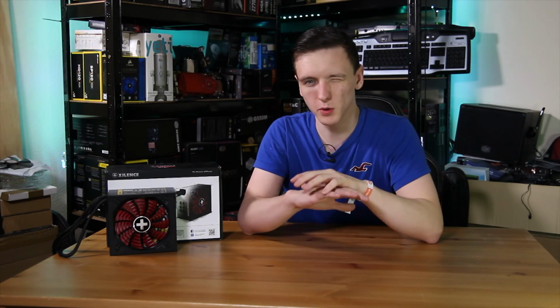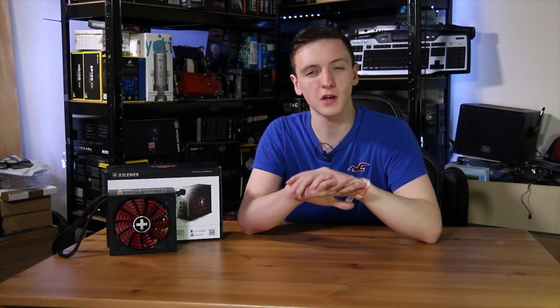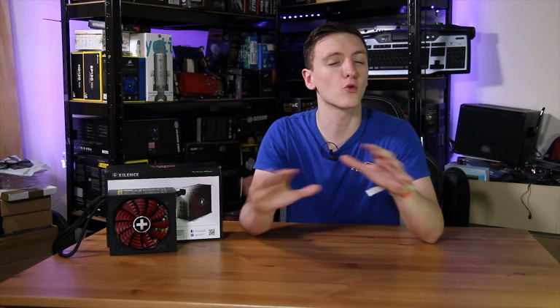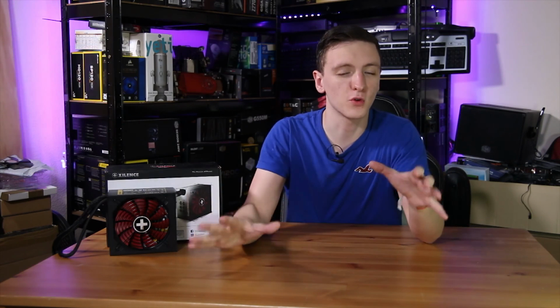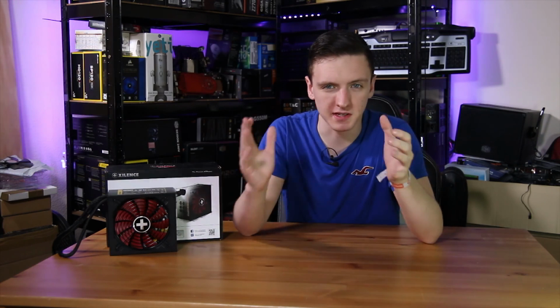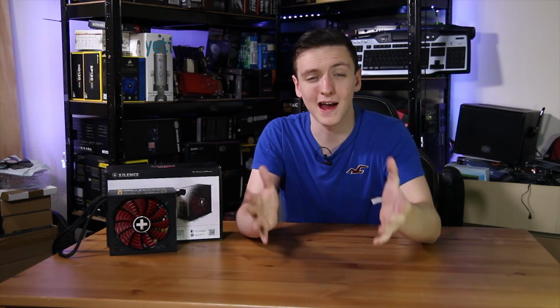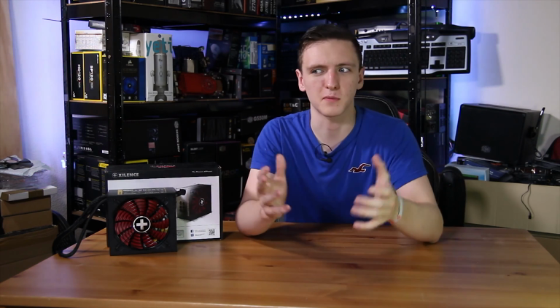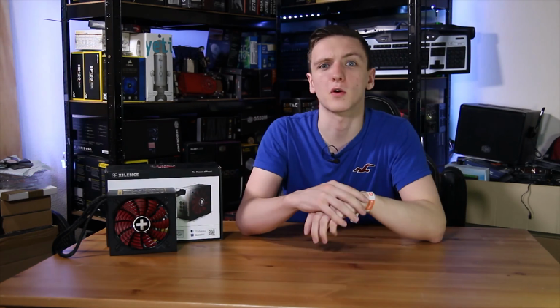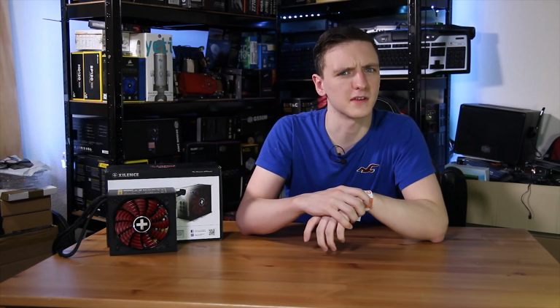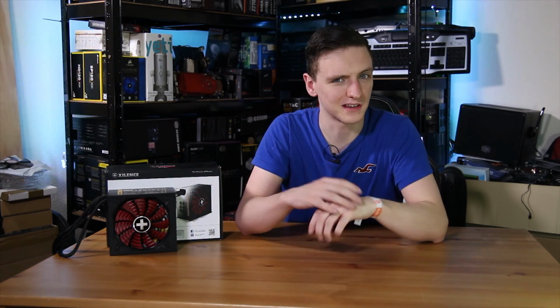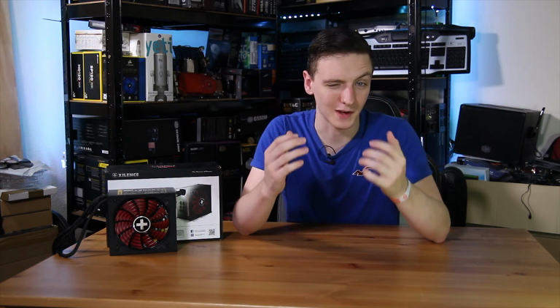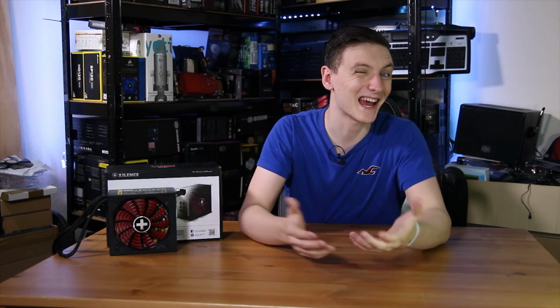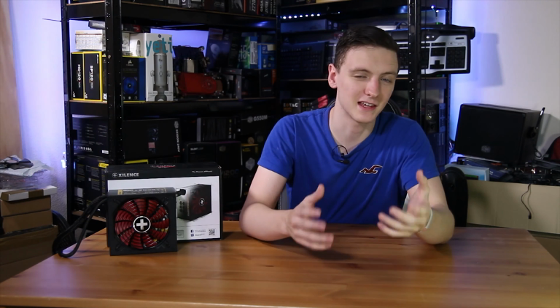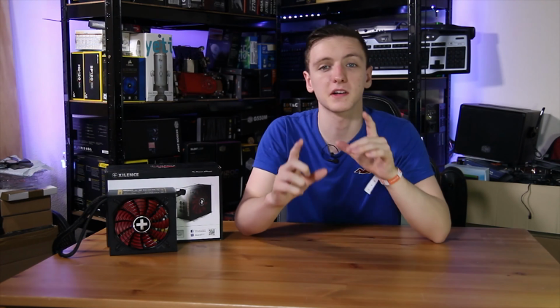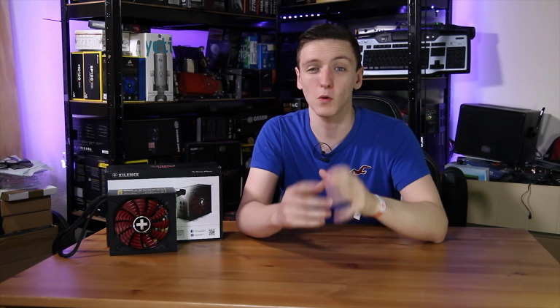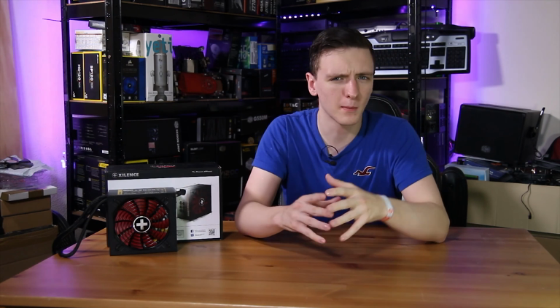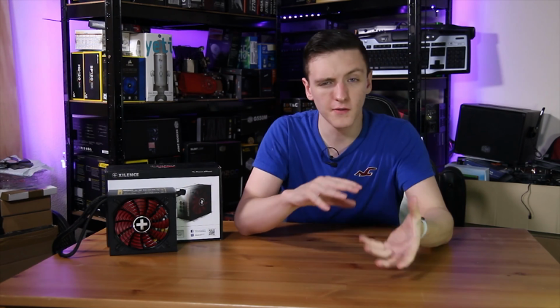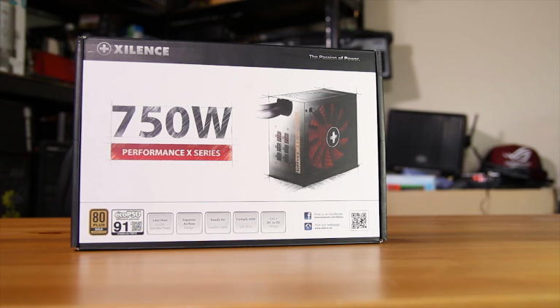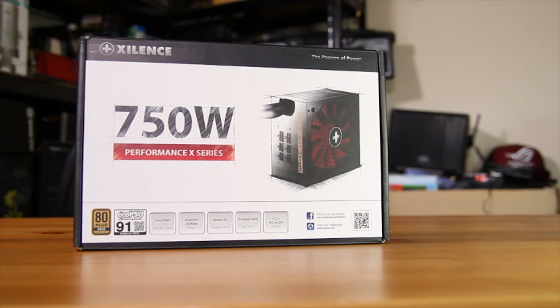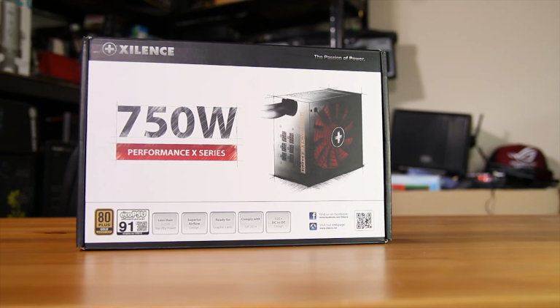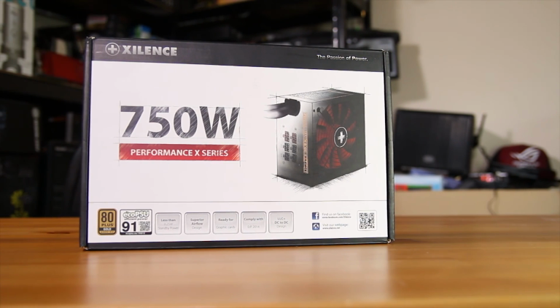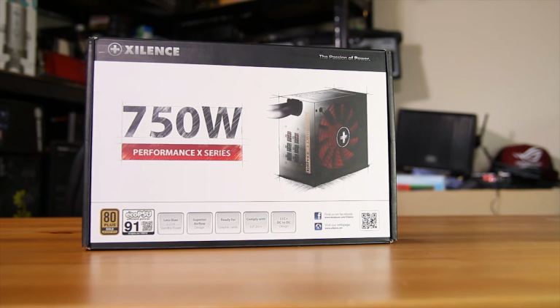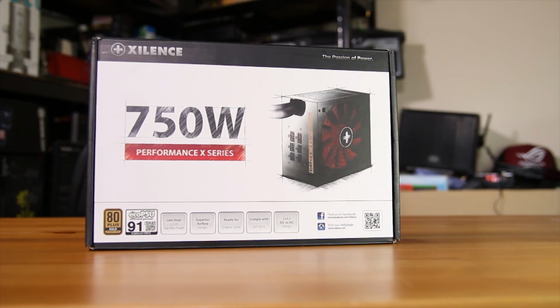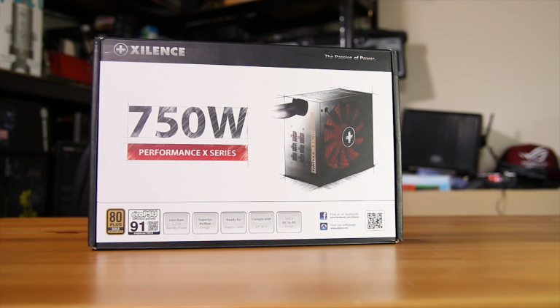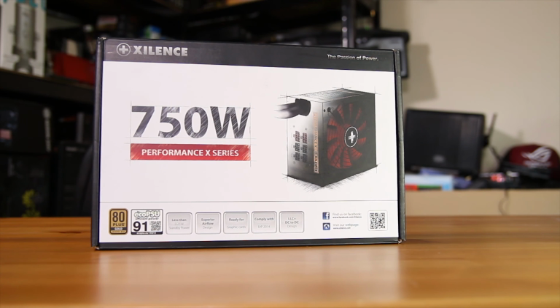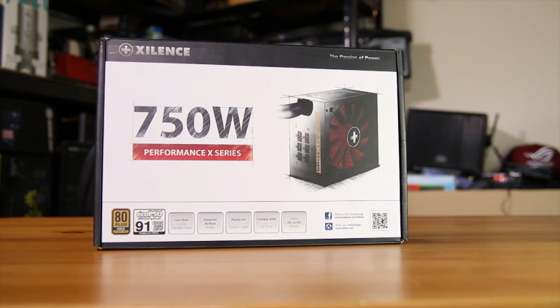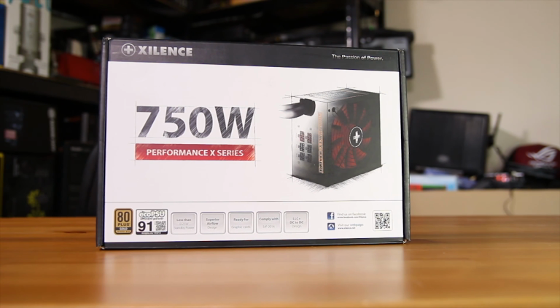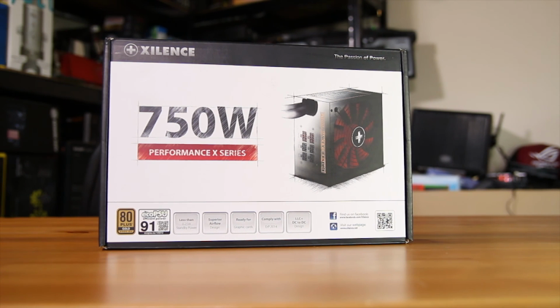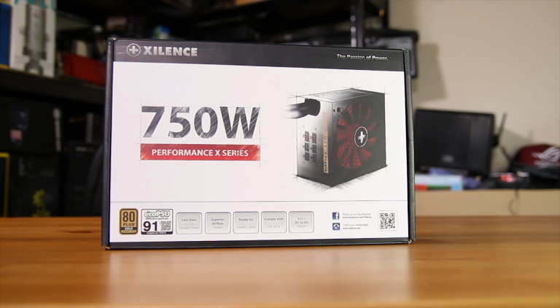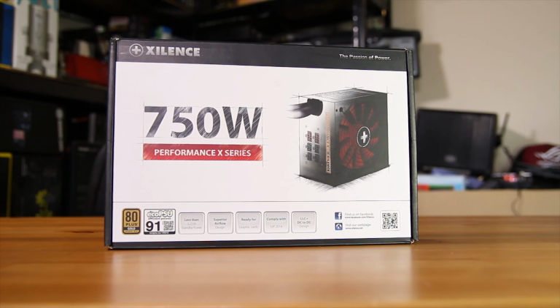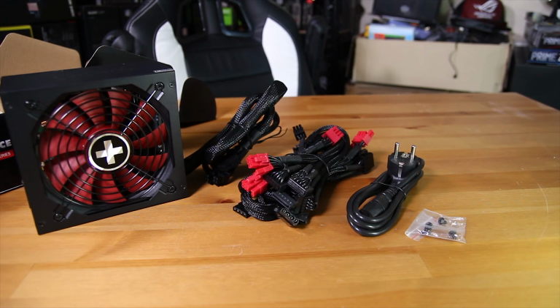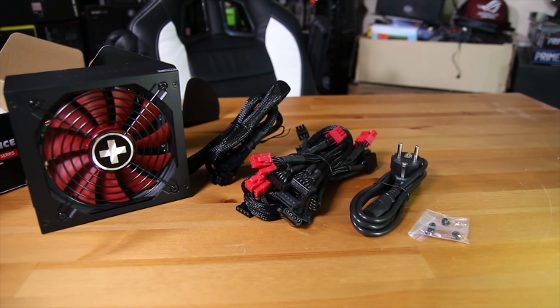We're not going to be doing a full review here as I don't have the proper equipment needed to actually test this, but I will be doing a sort of unboxing and overview and showing you what you get in the box and all the connections that it has too.